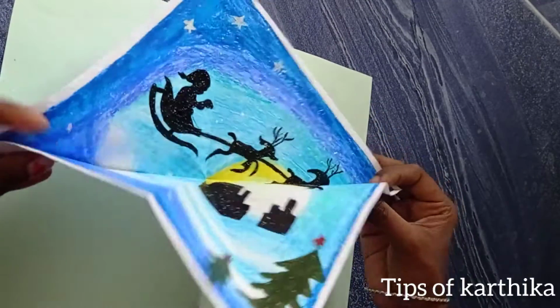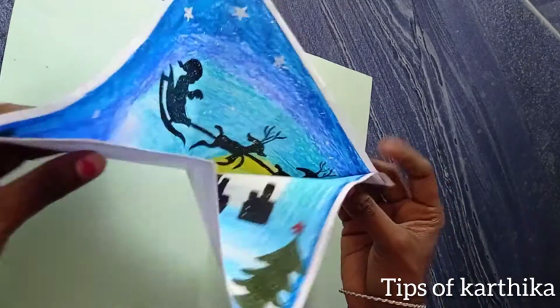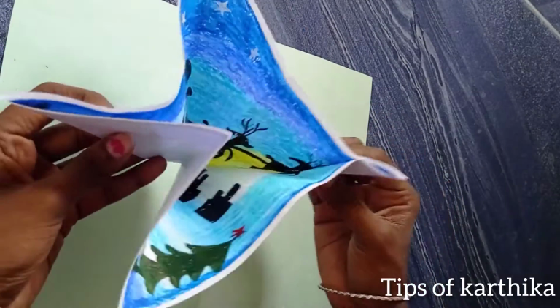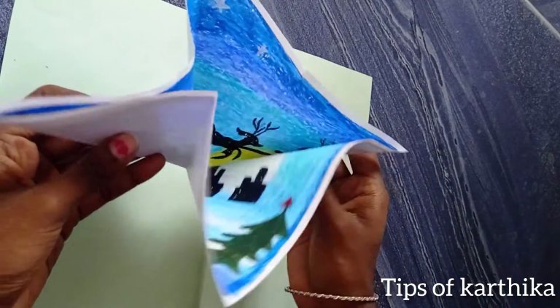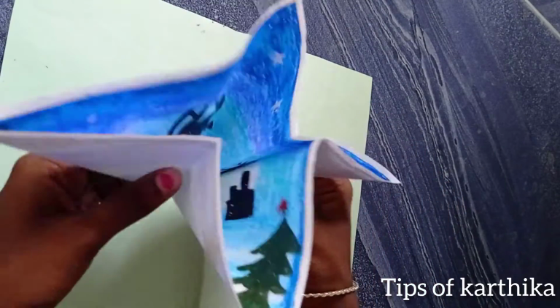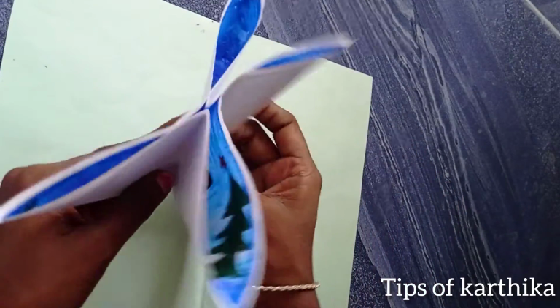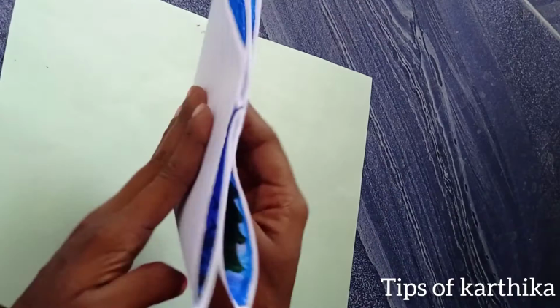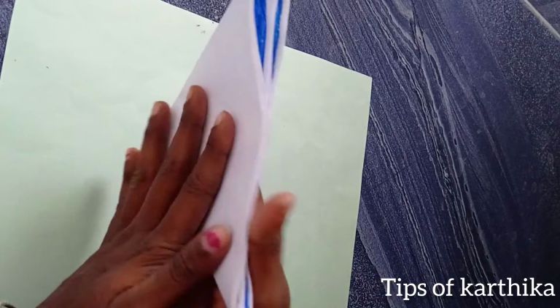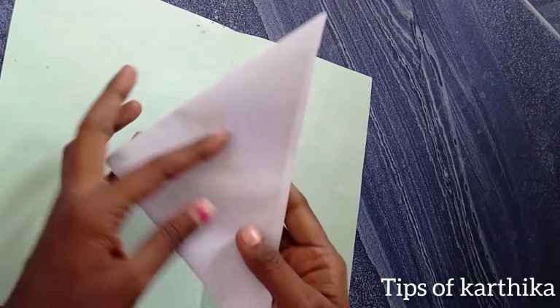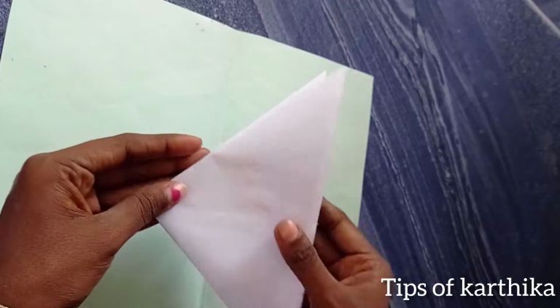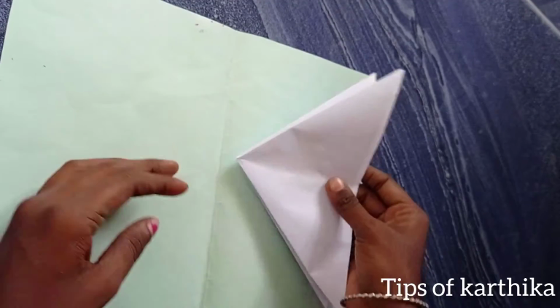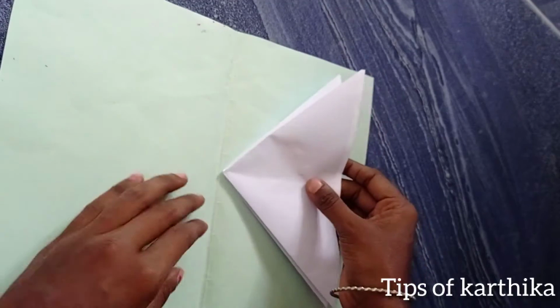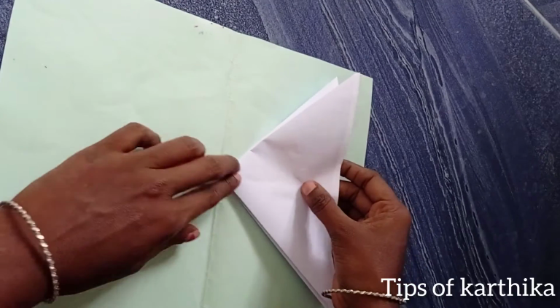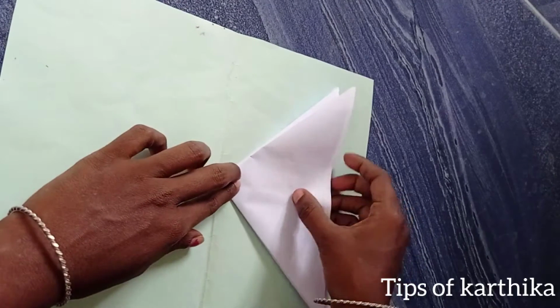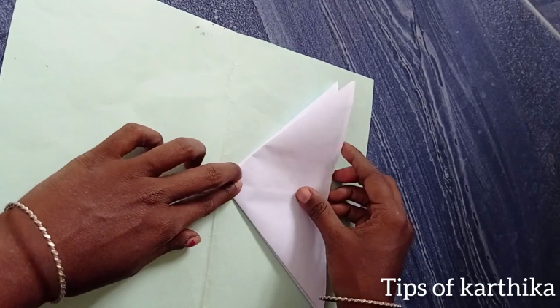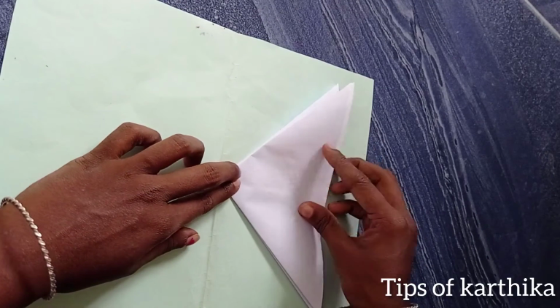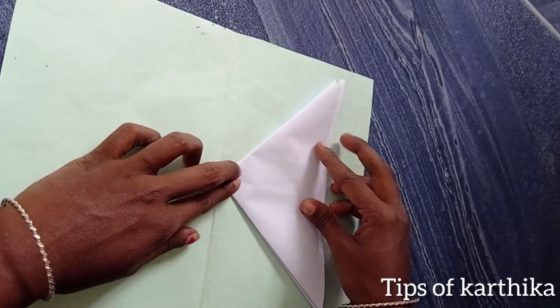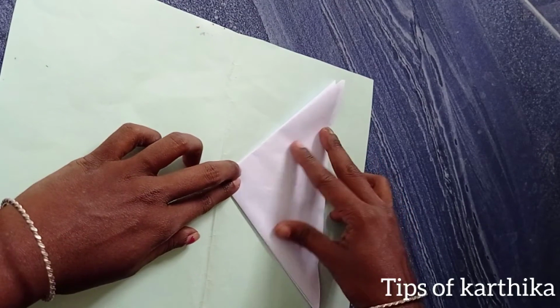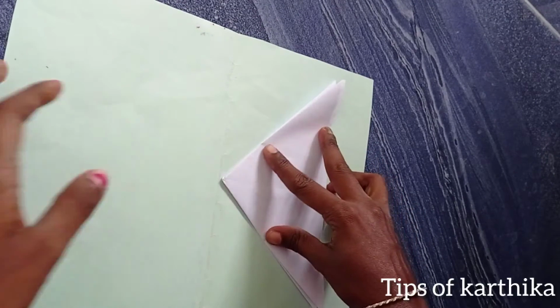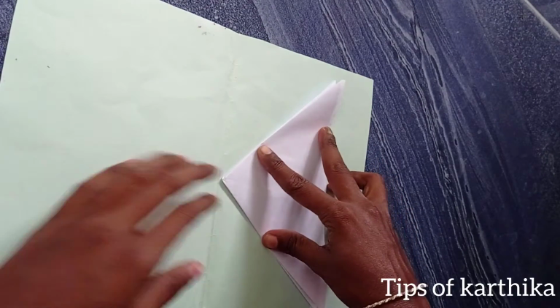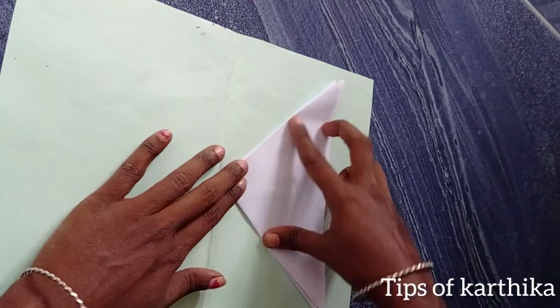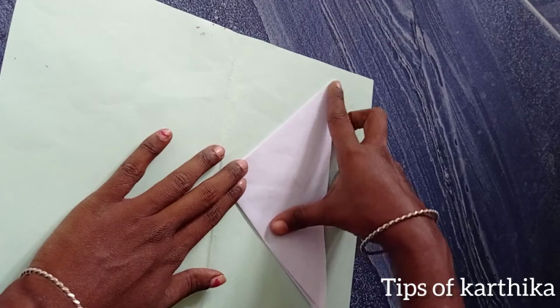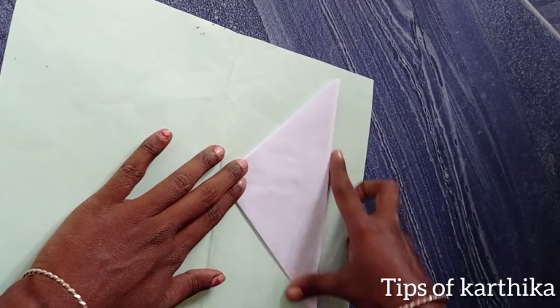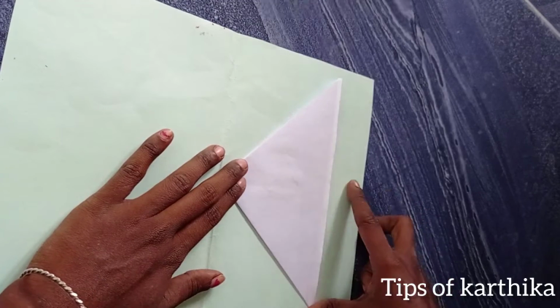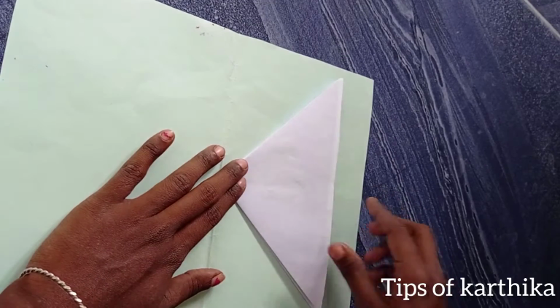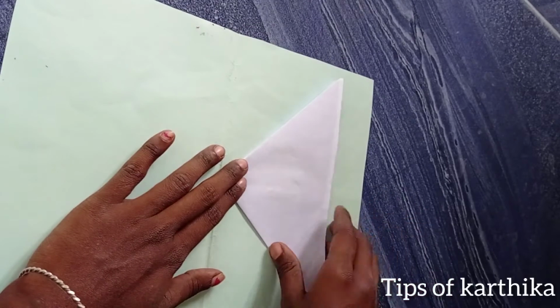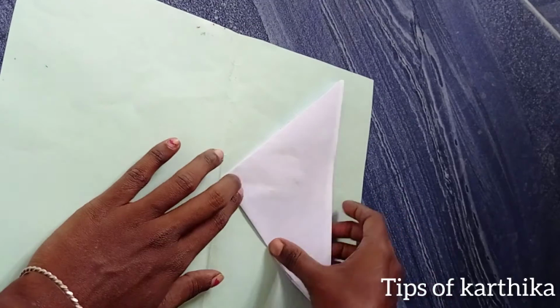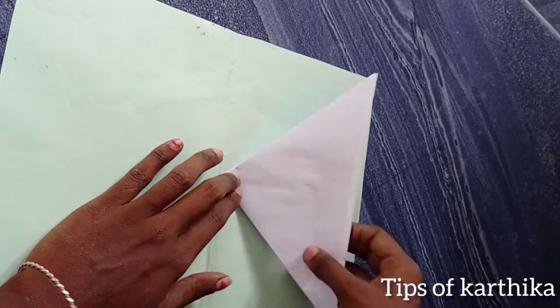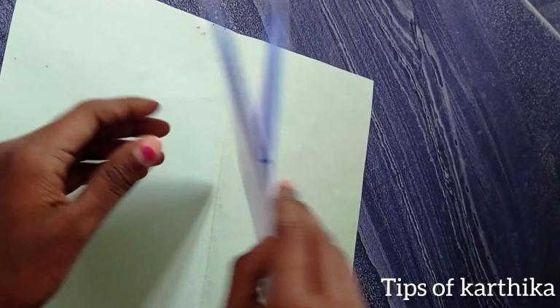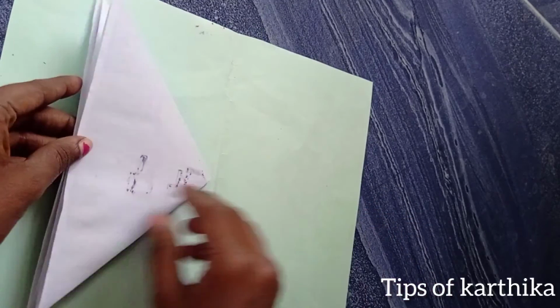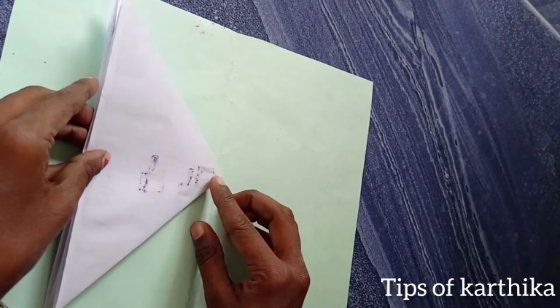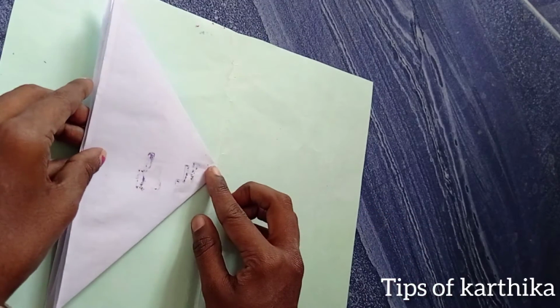My mom was filming. I am making the Christmas card — I made the Christmas card. I am going to mix it up and mix it with two sides.